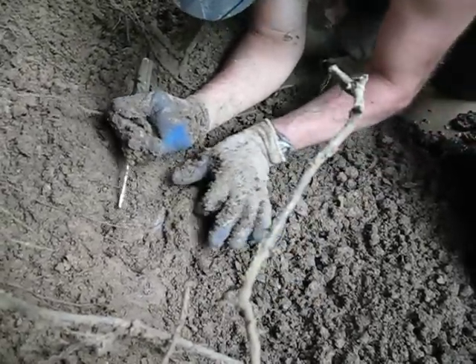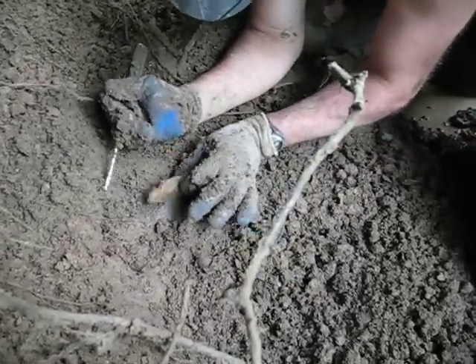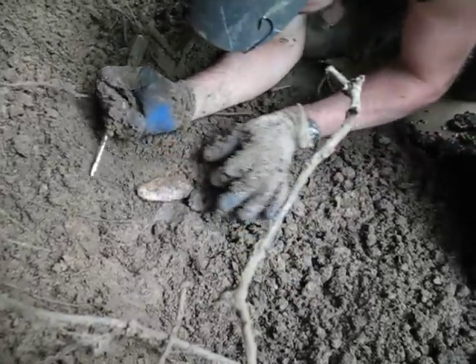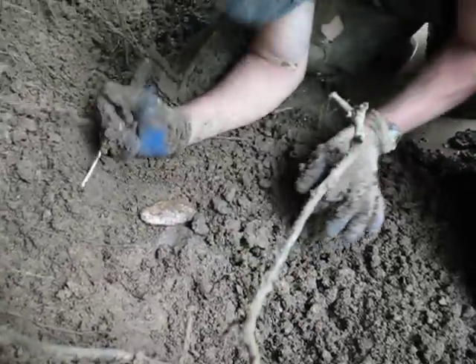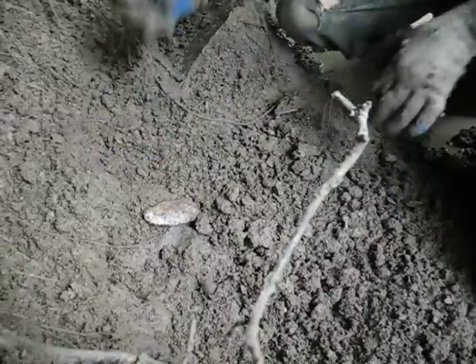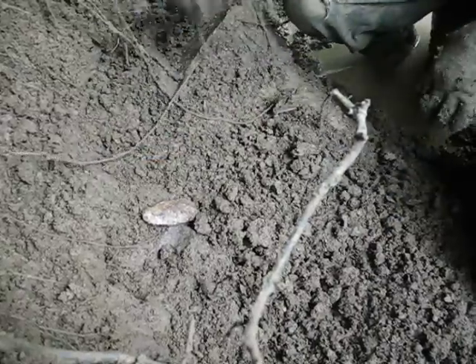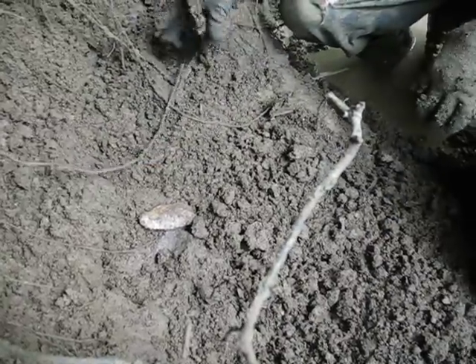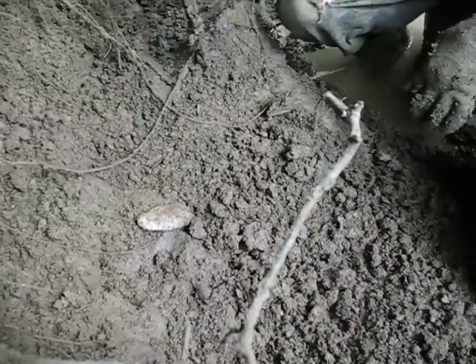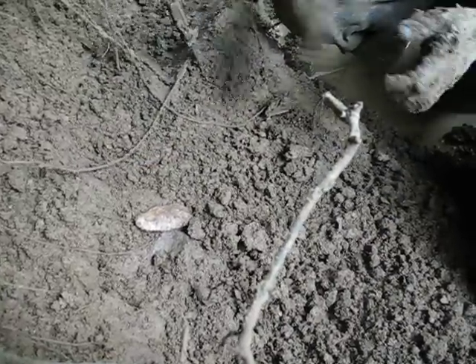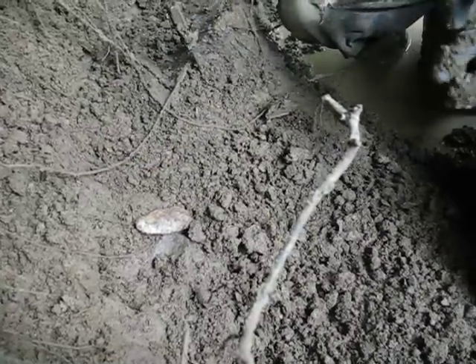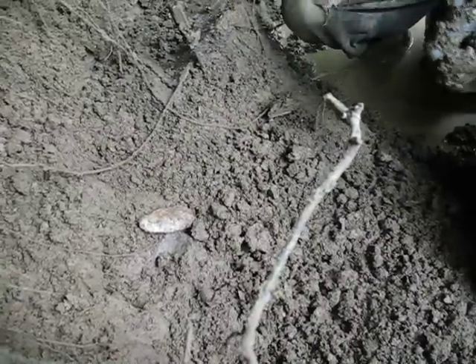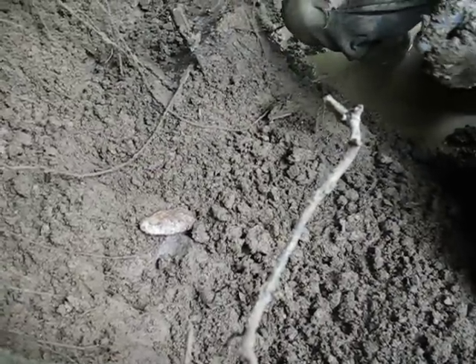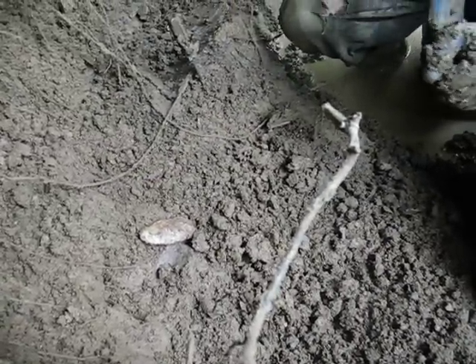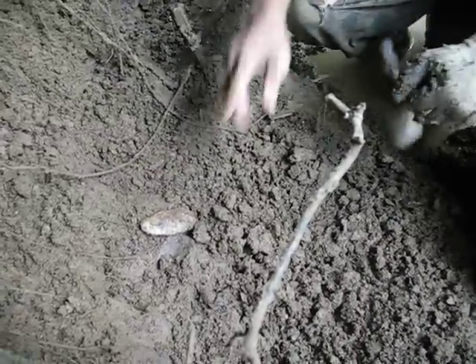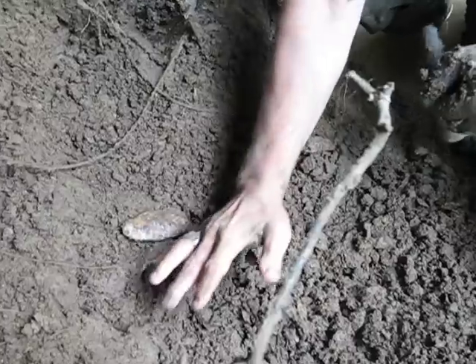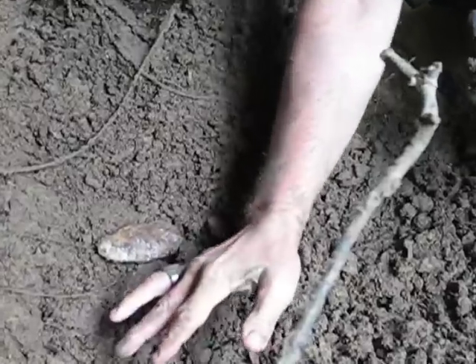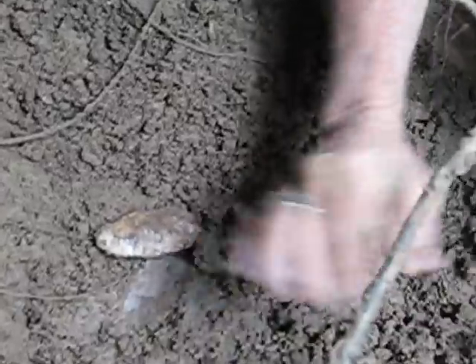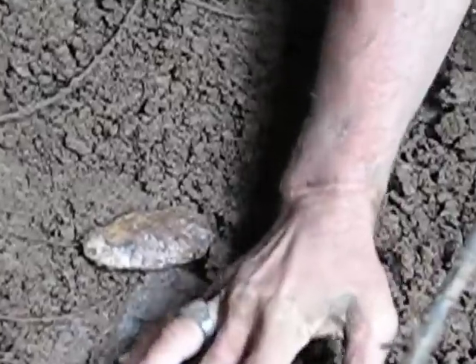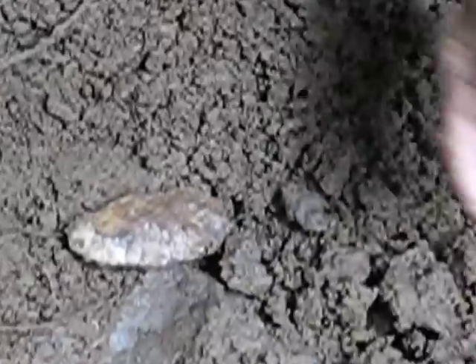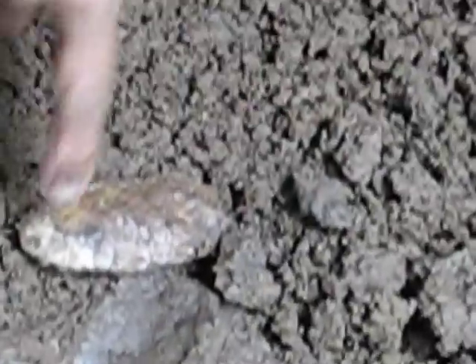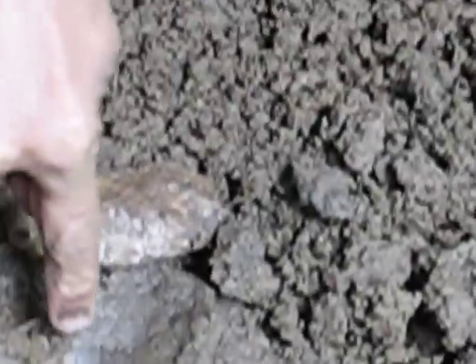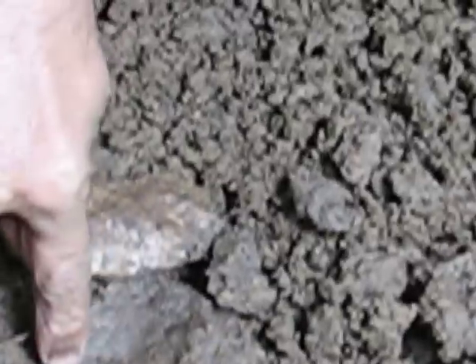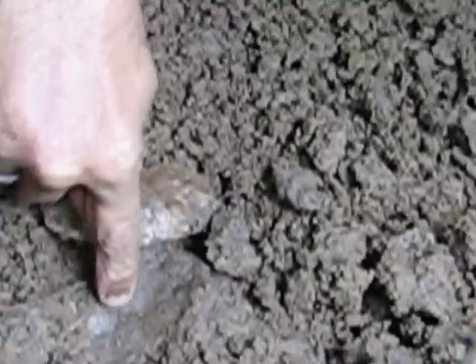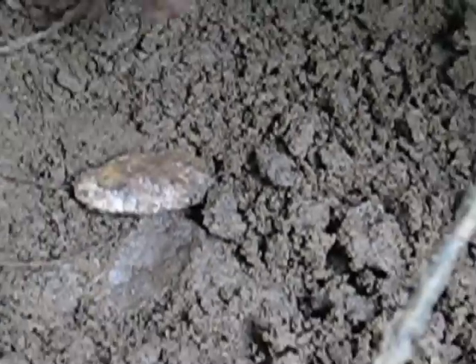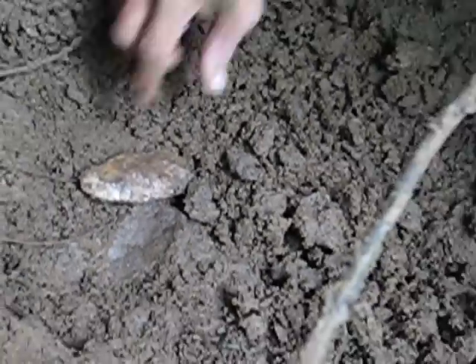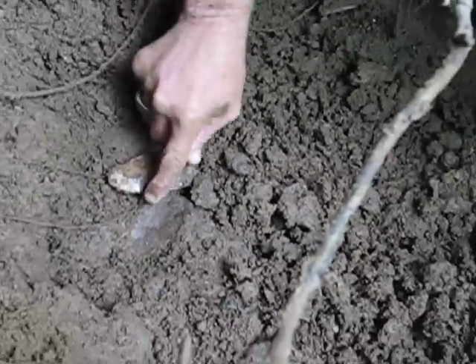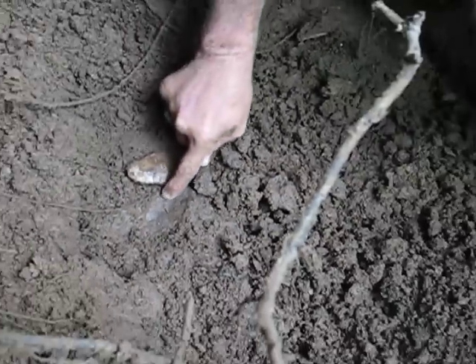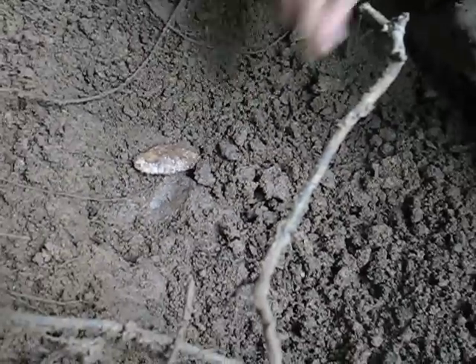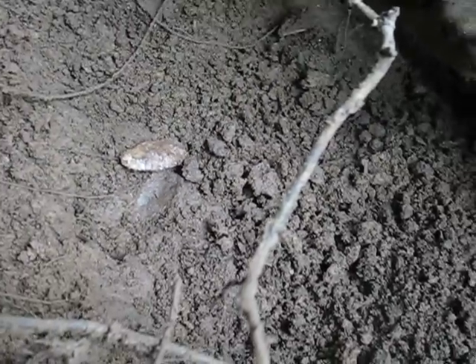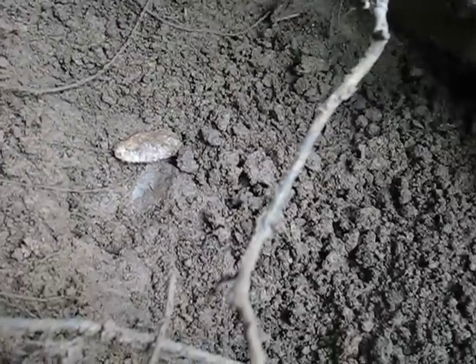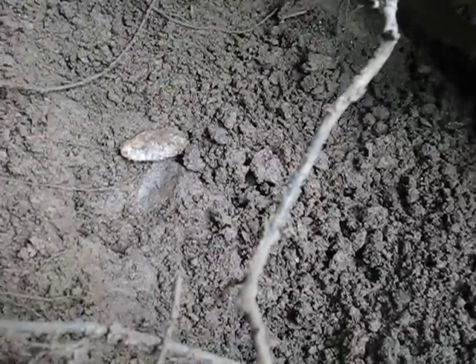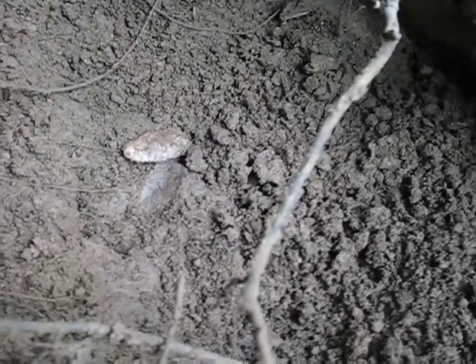It moved. Oh yeah, pretty blade. Pretty blade. Look at it working — you can see it working down in the mud. That is cool.